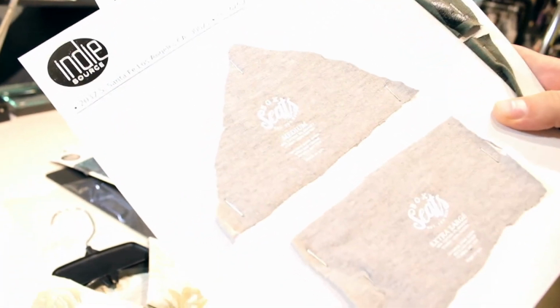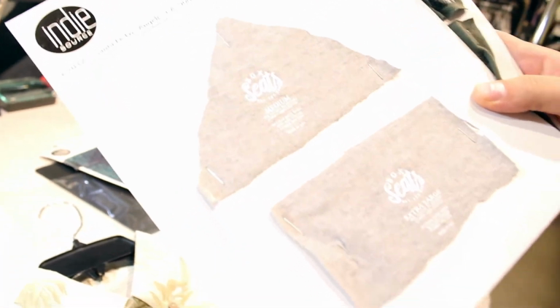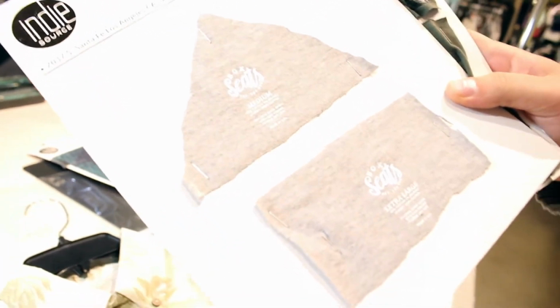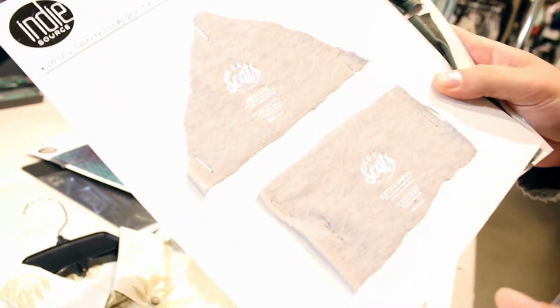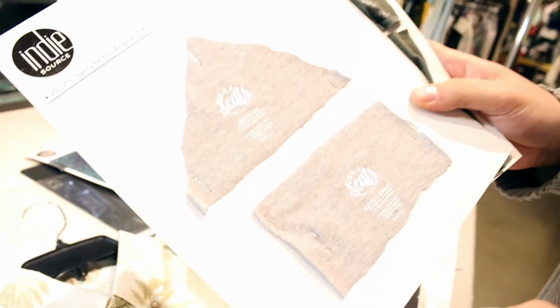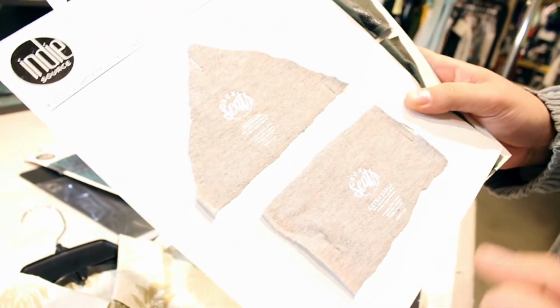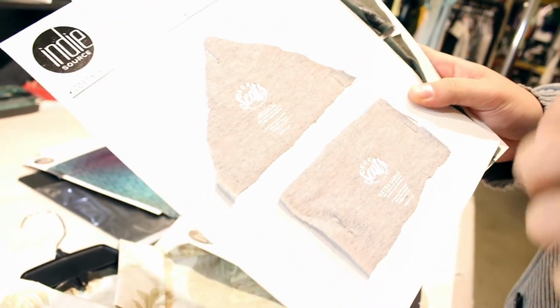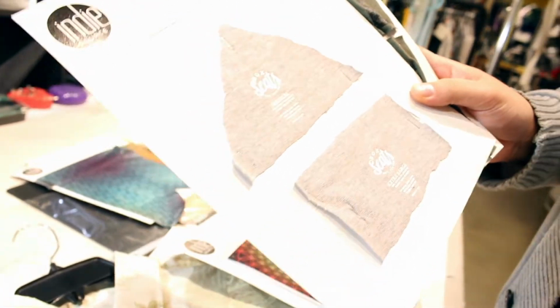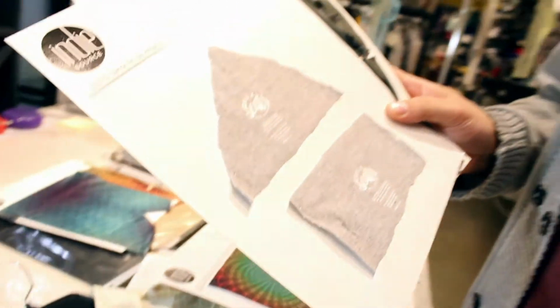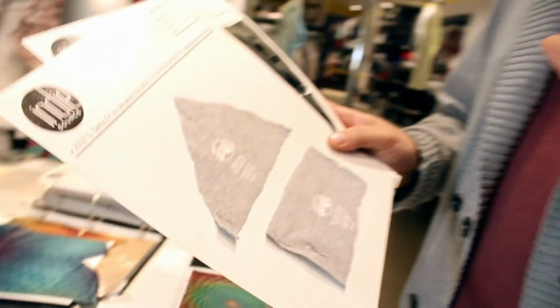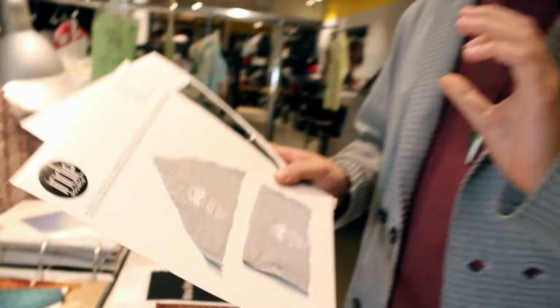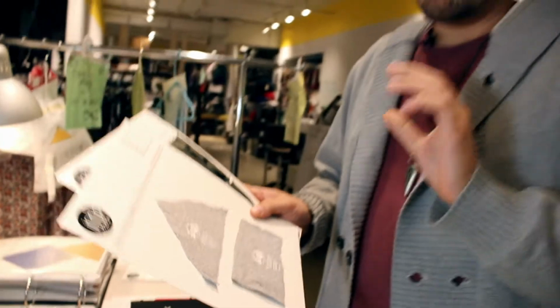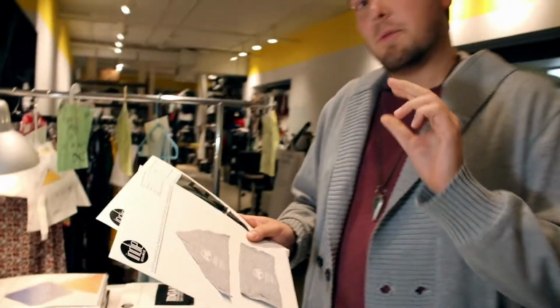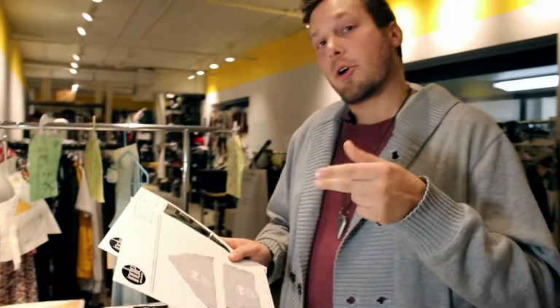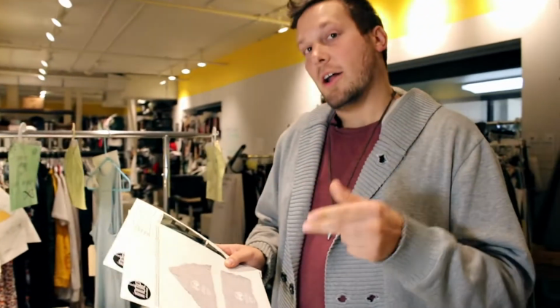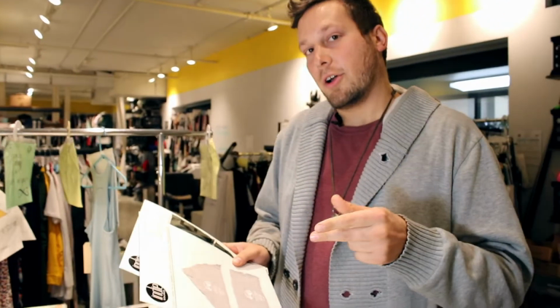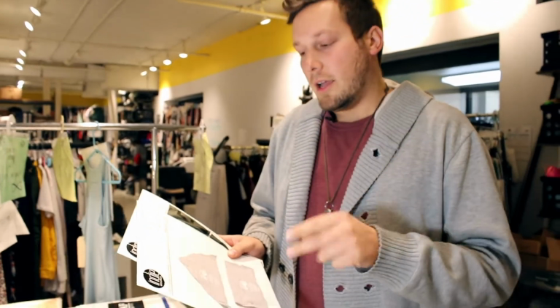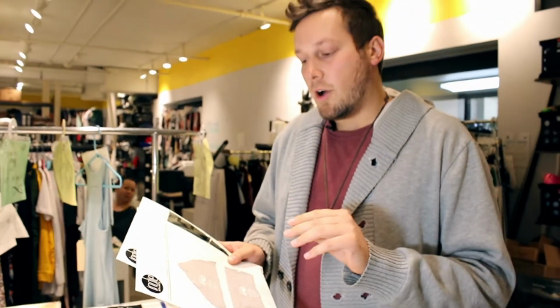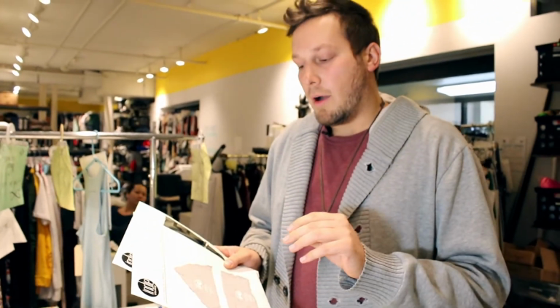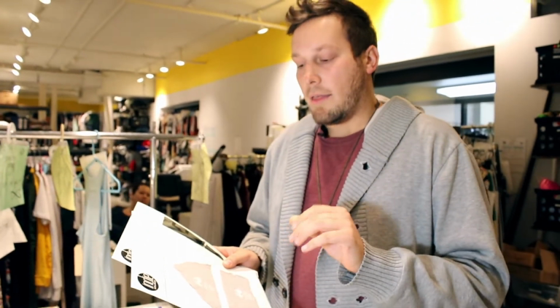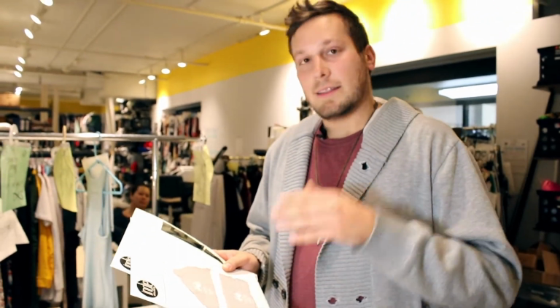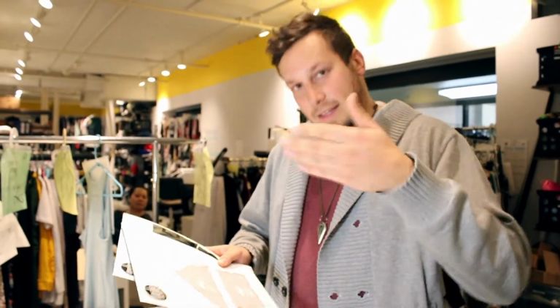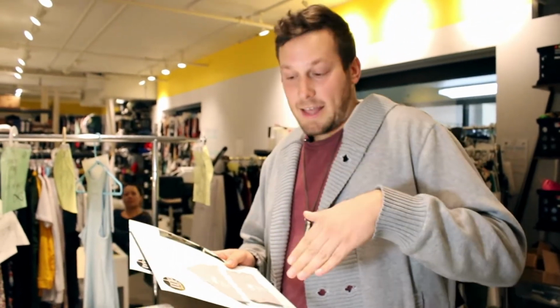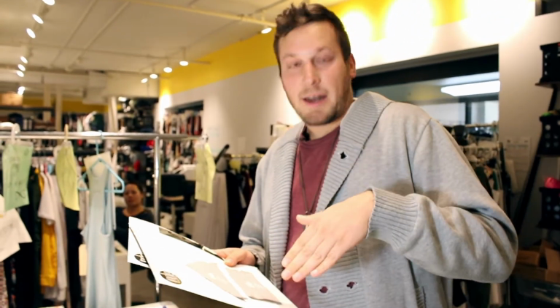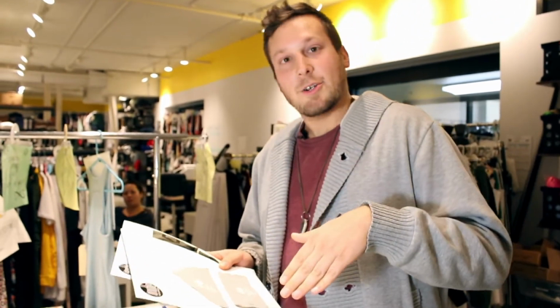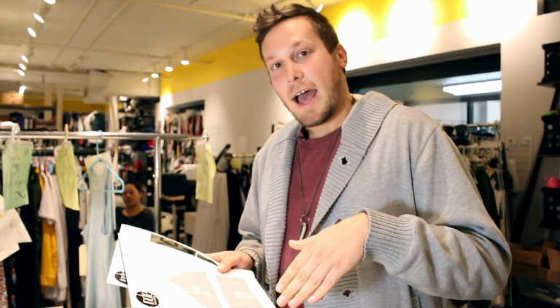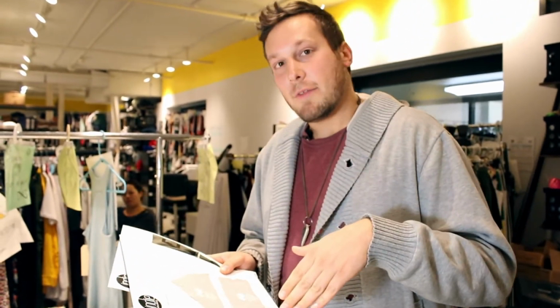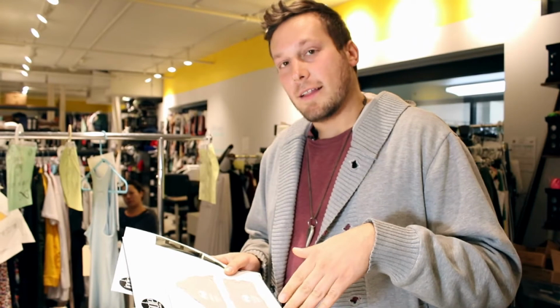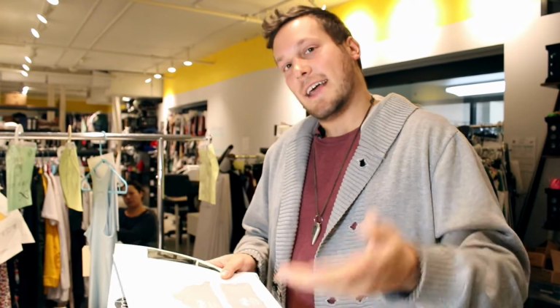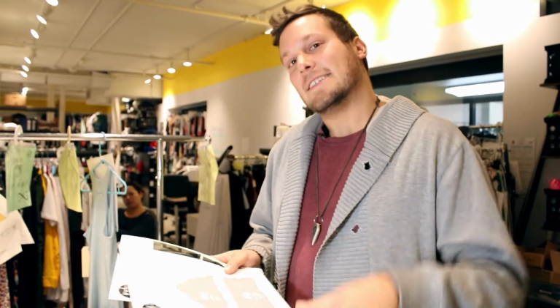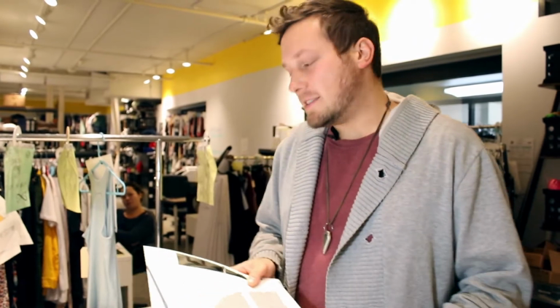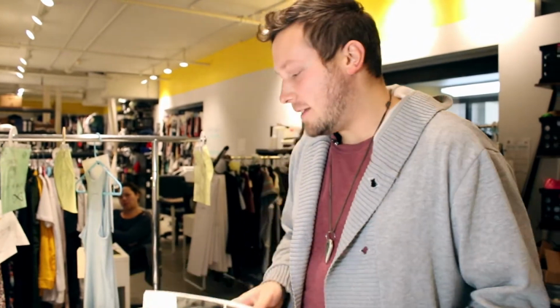The thing about screen printing is that it is billed per color. So the less amount of colors you have, the less expensive it is.